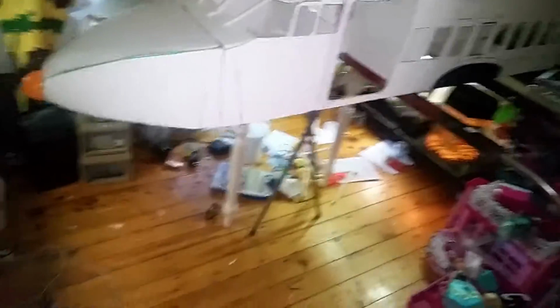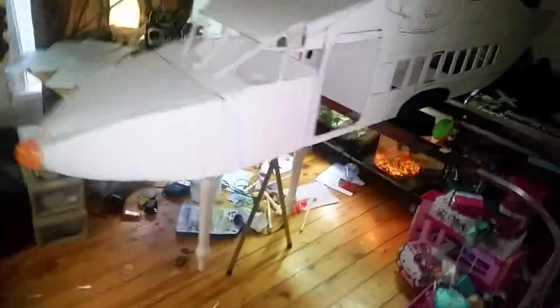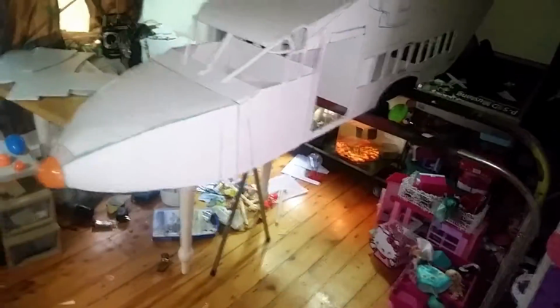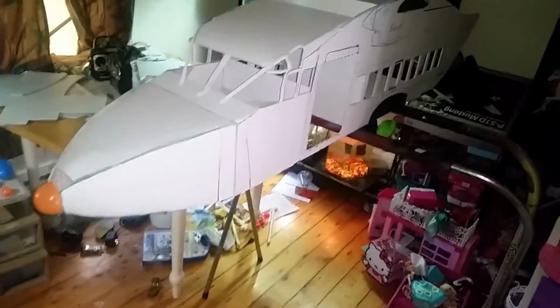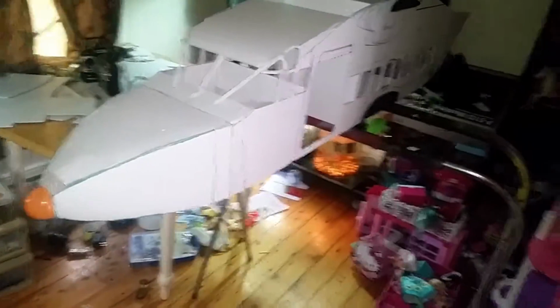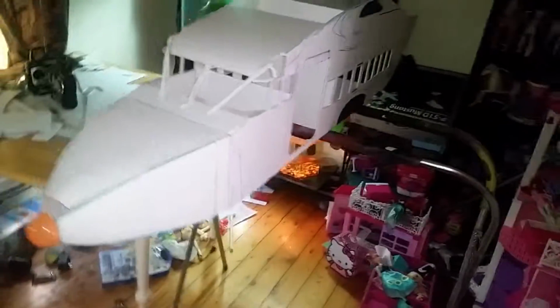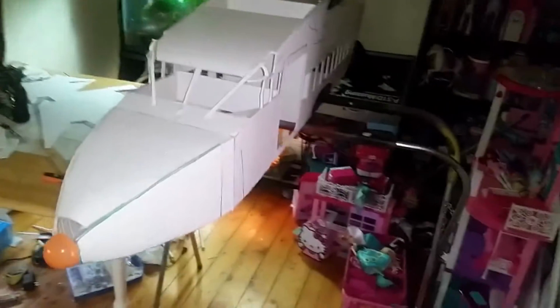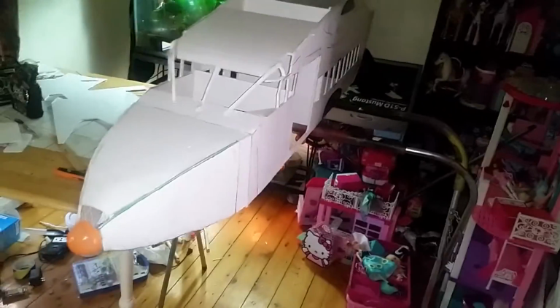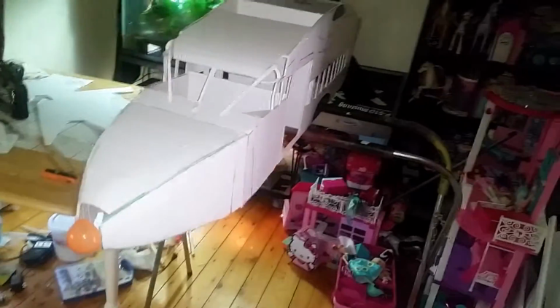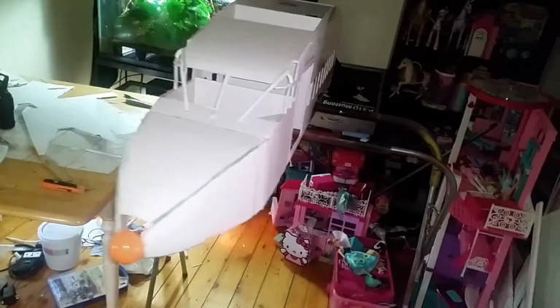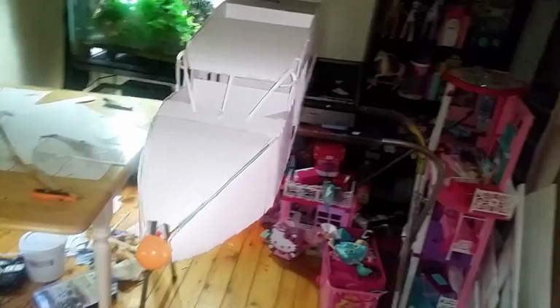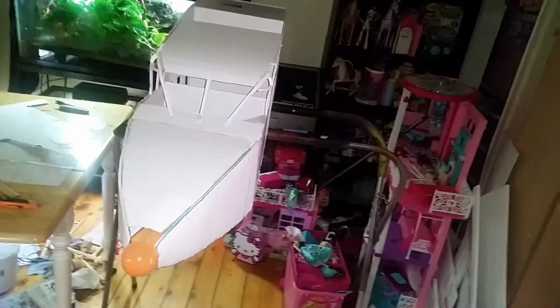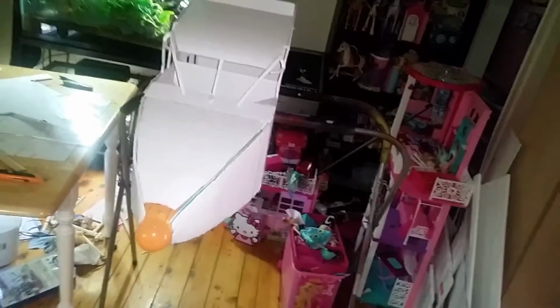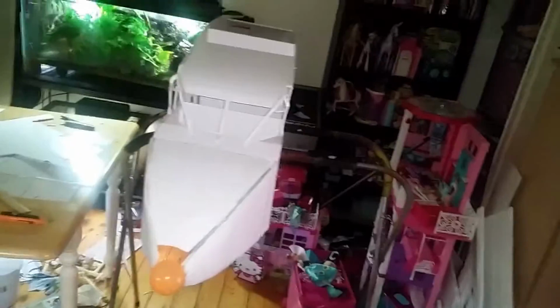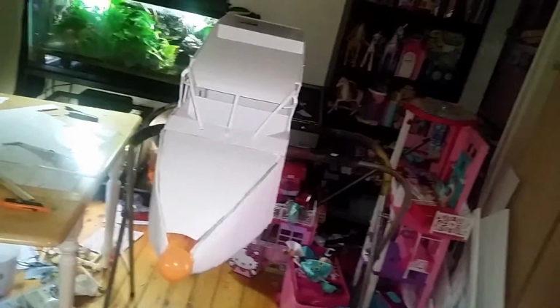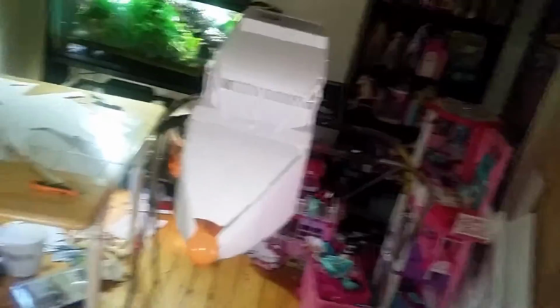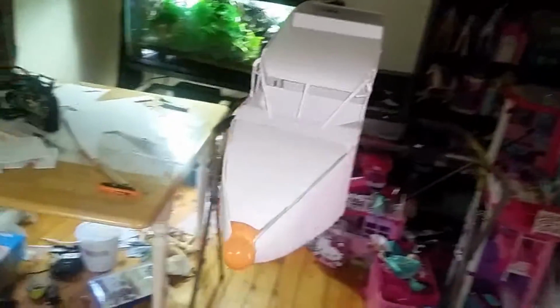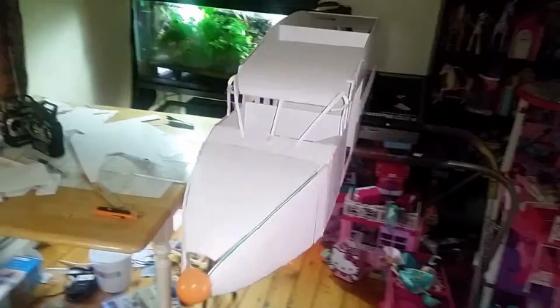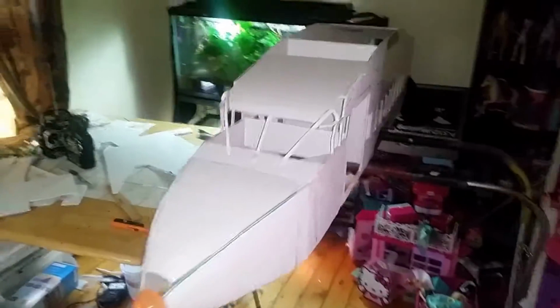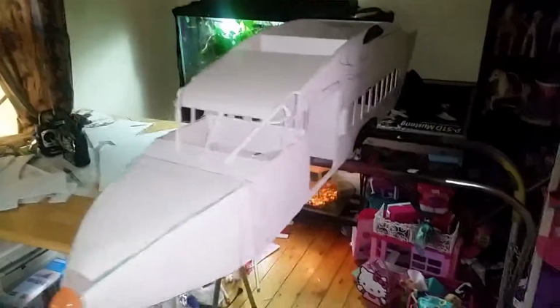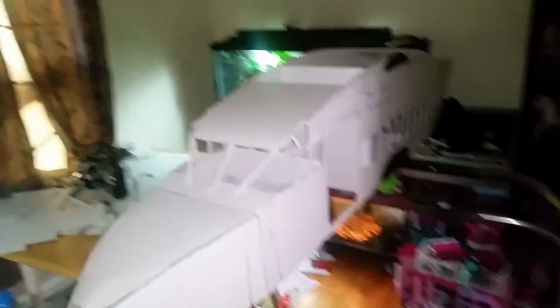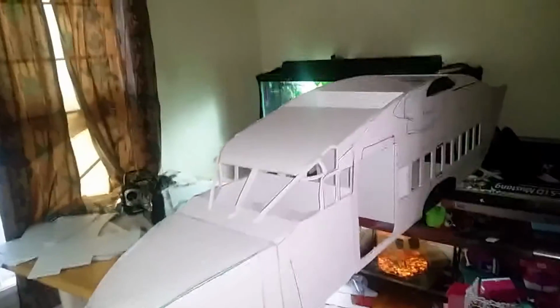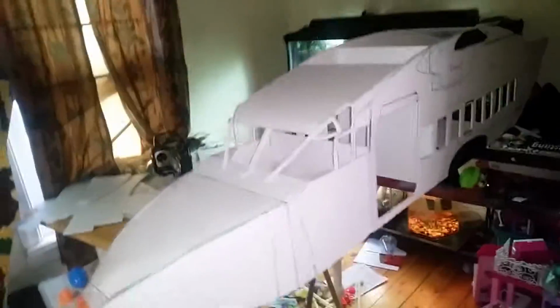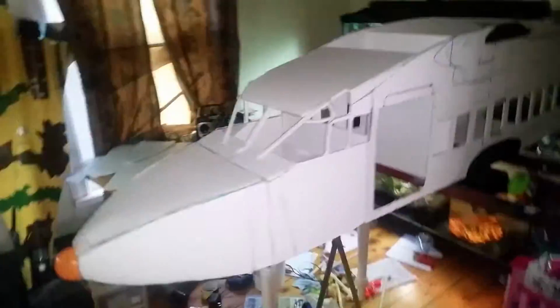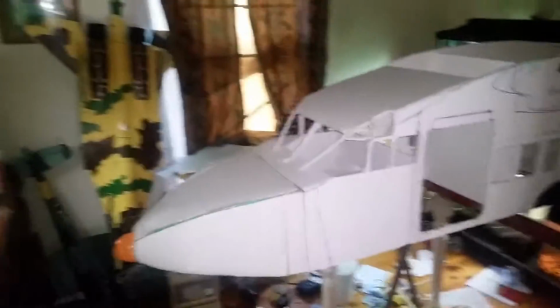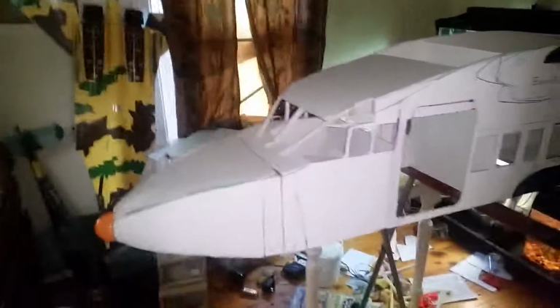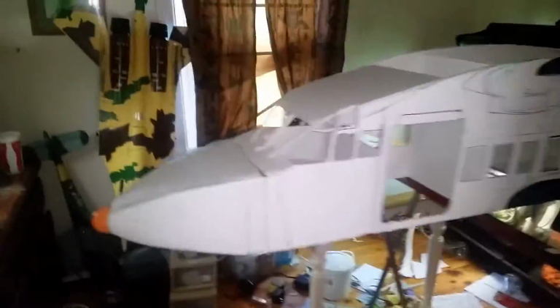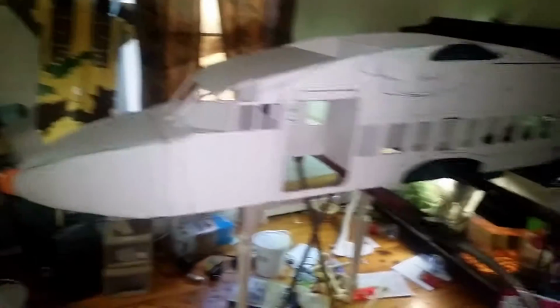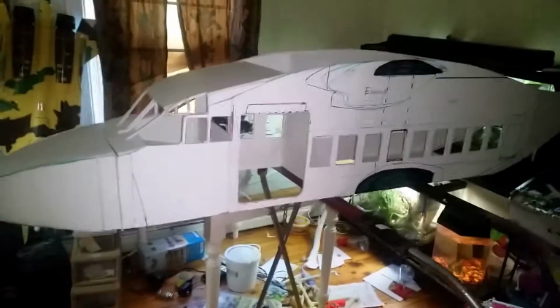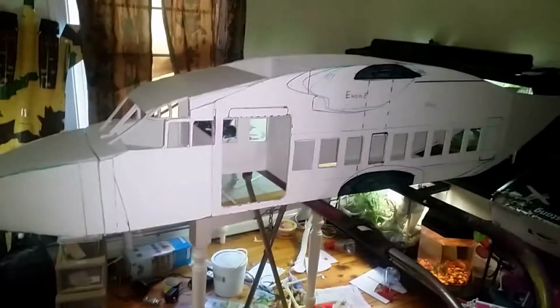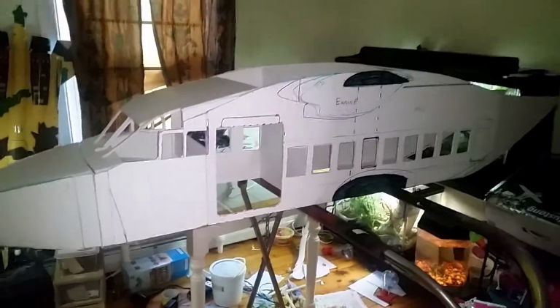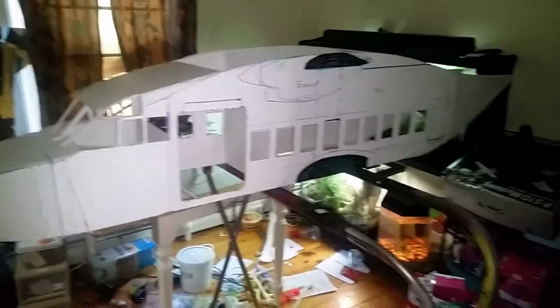It's just rough put together — this is just to get the body shape, and then I'm going to have fiberglass the whole thing. She's pretty big. Keep everybody updated.